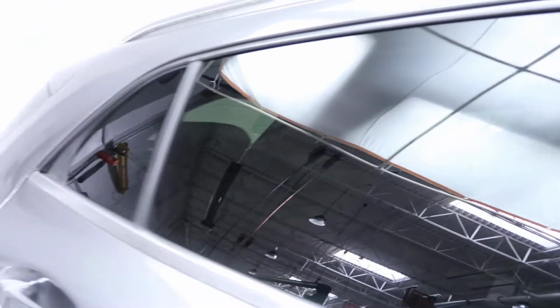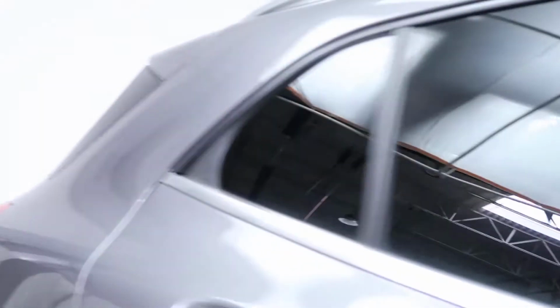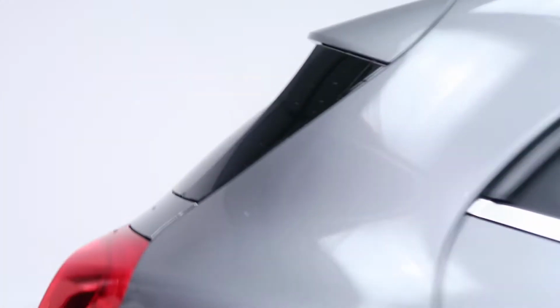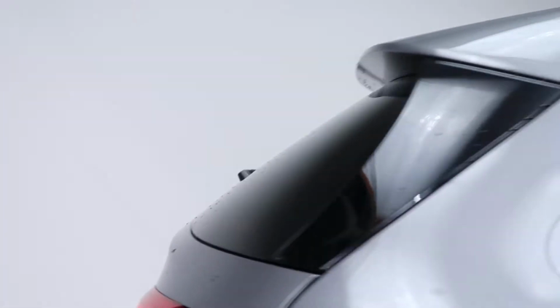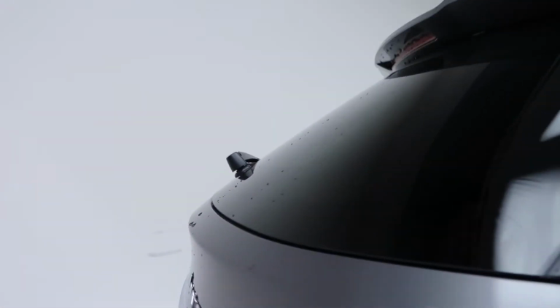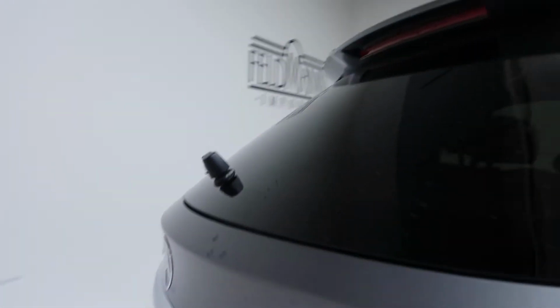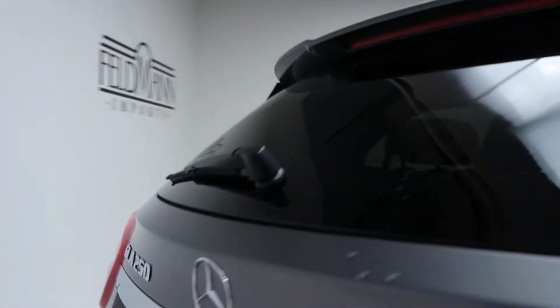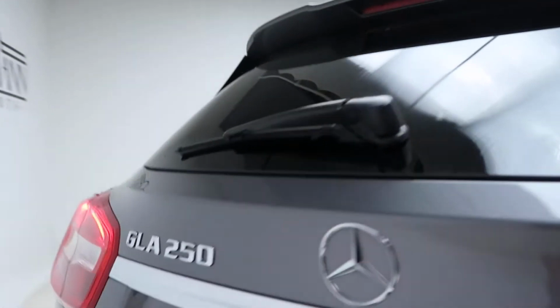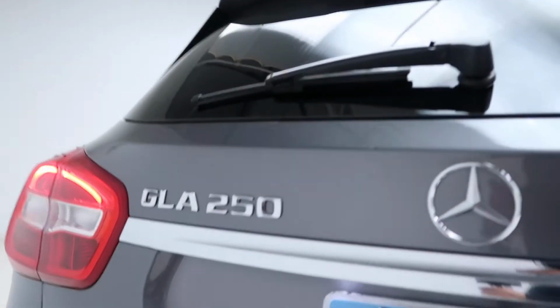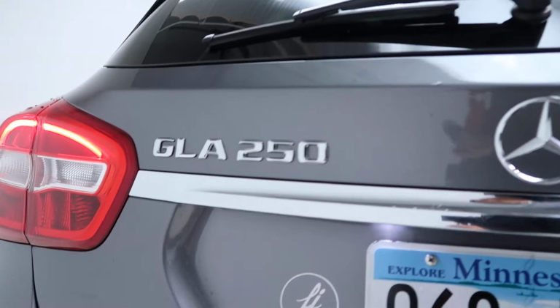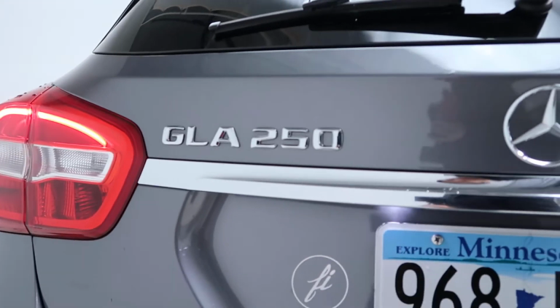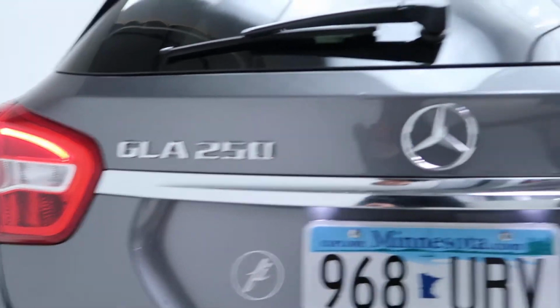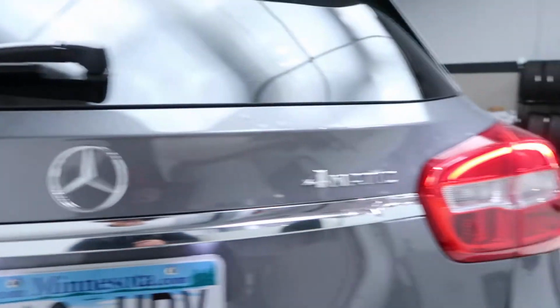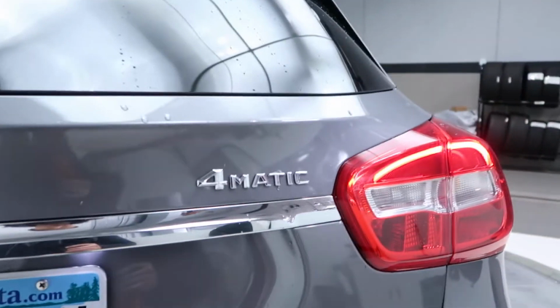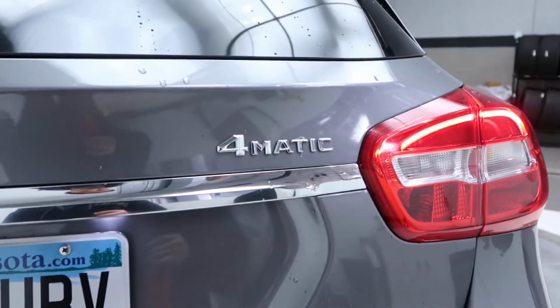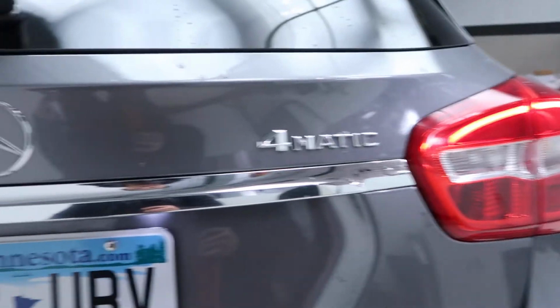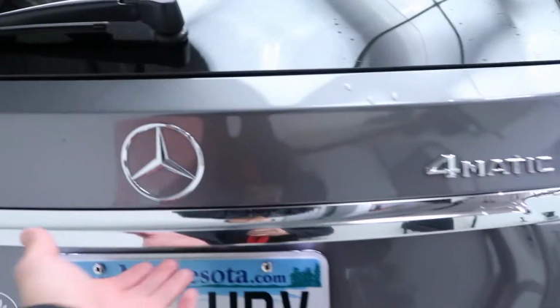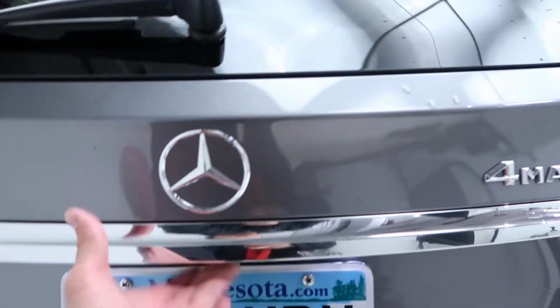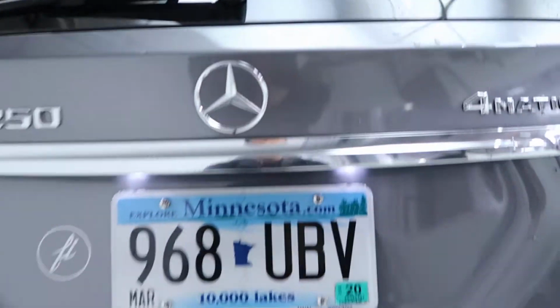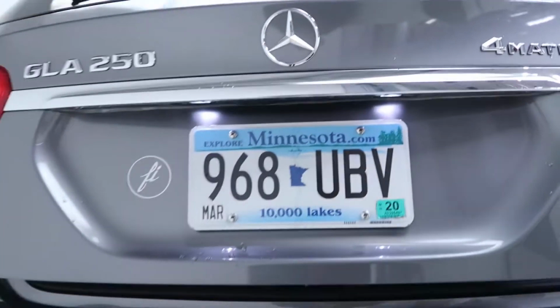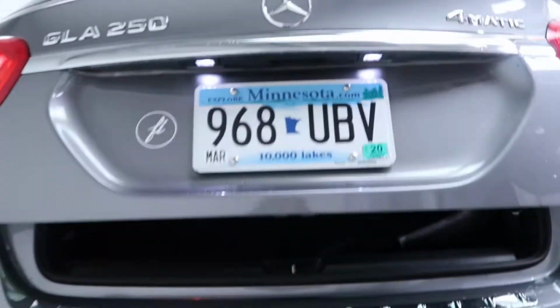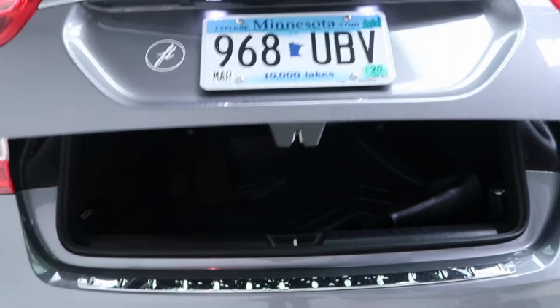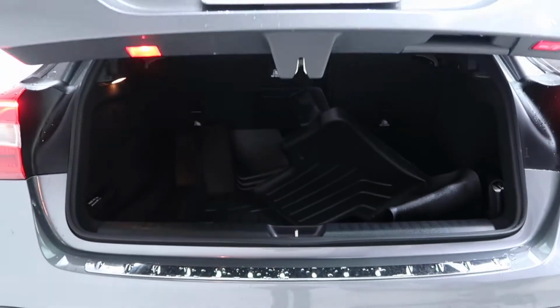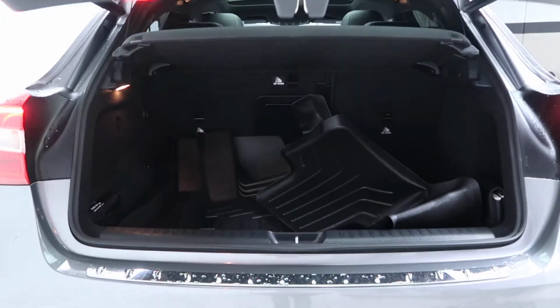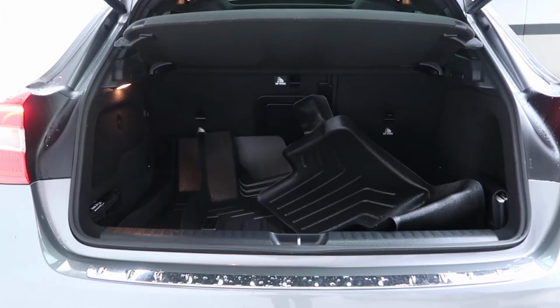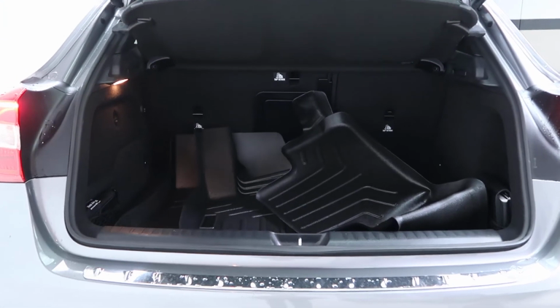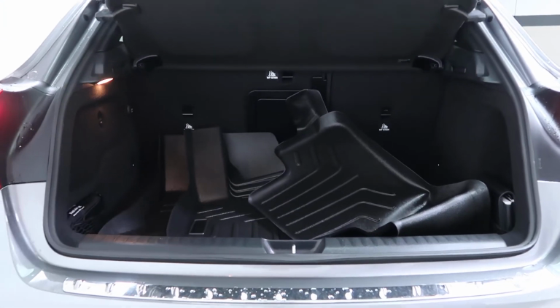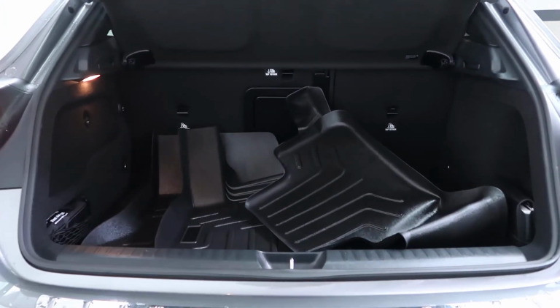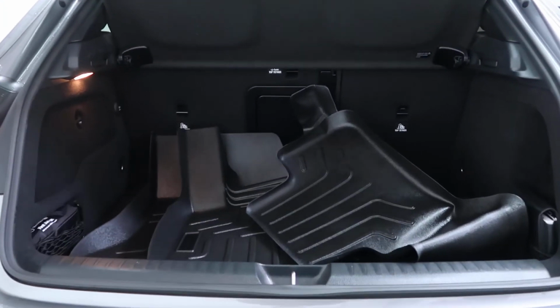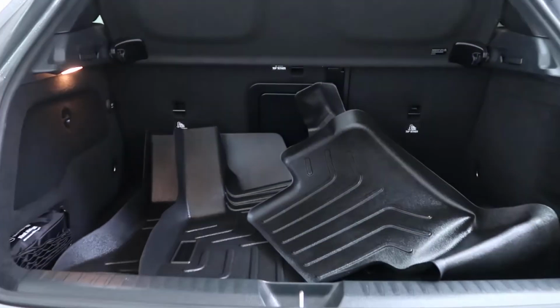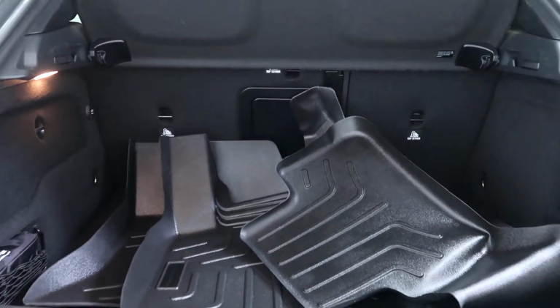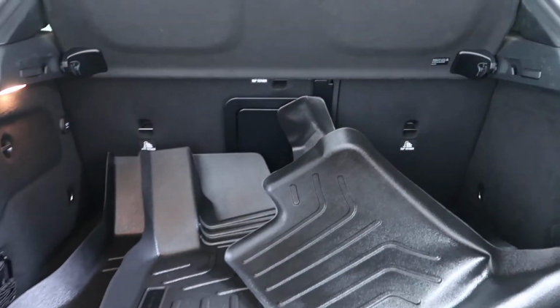Coming around back here, we've got our GLA 250 4MATIC badging, a power liftgate, all-season floor mats, and fold-down rear seats.